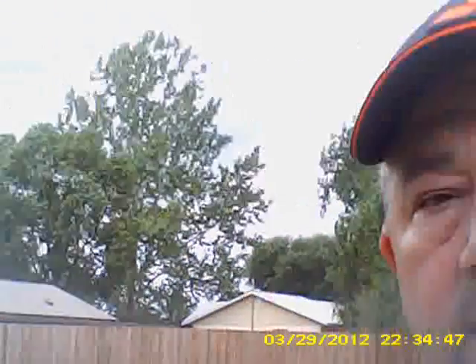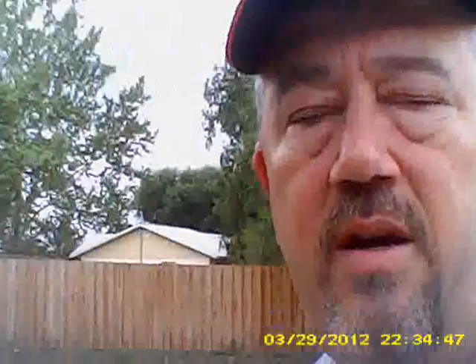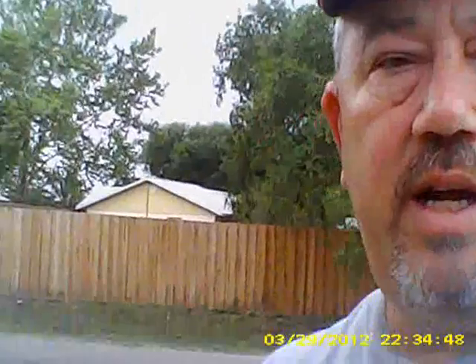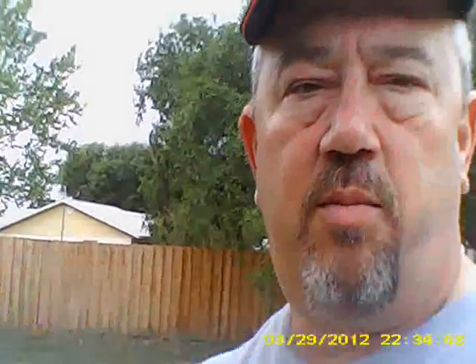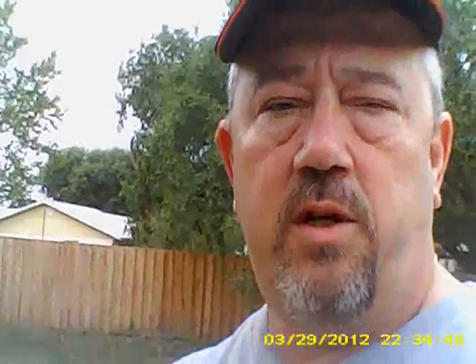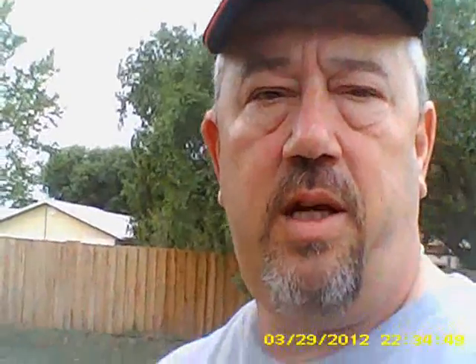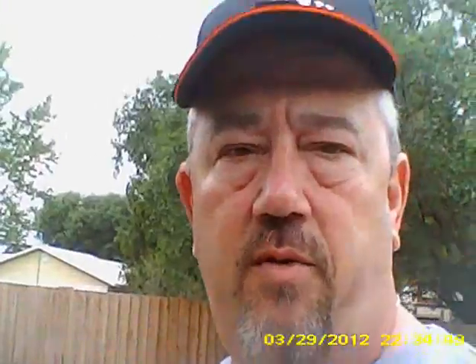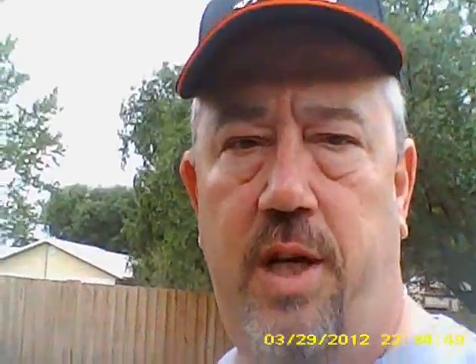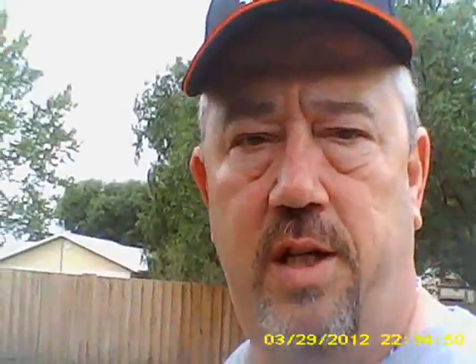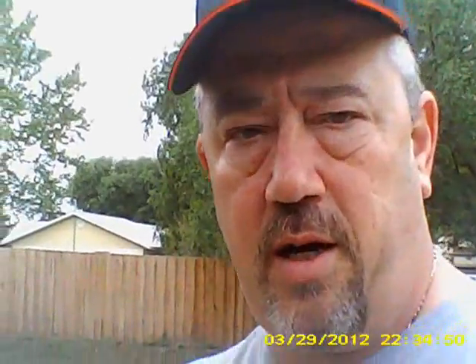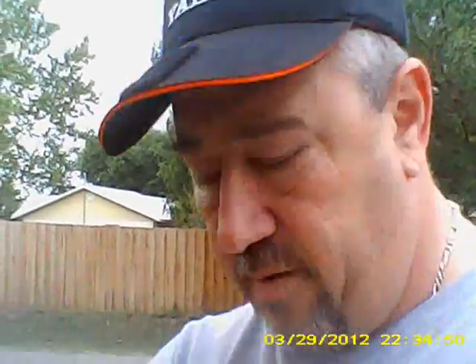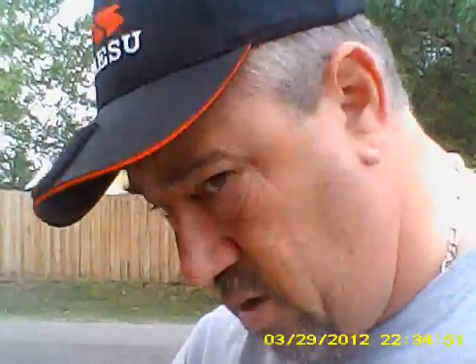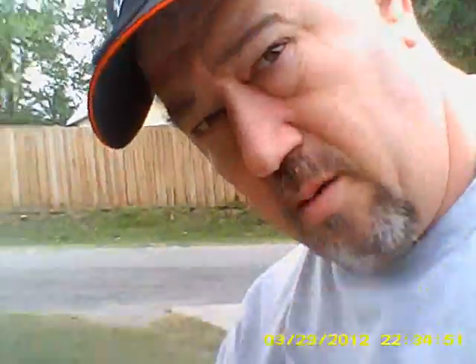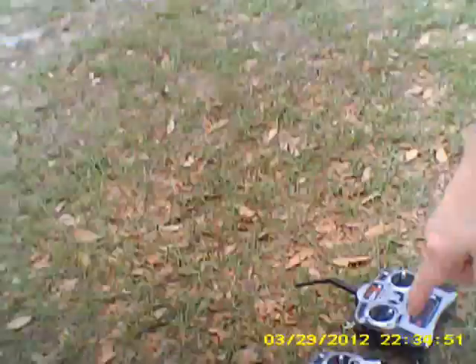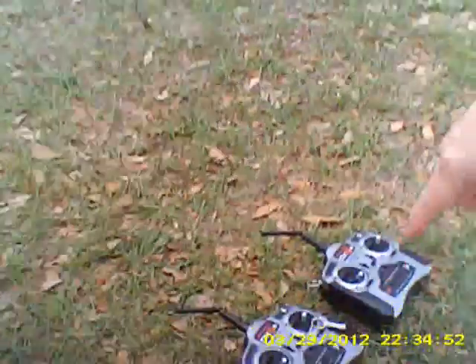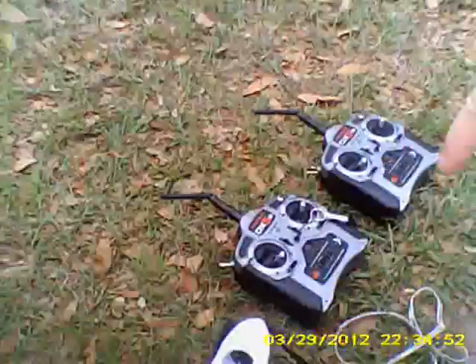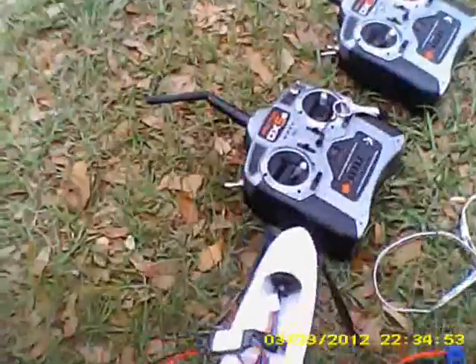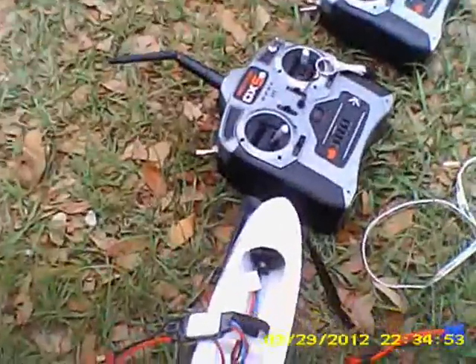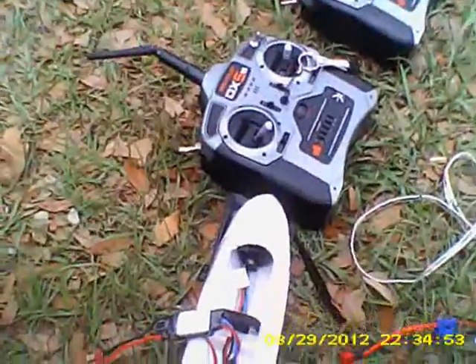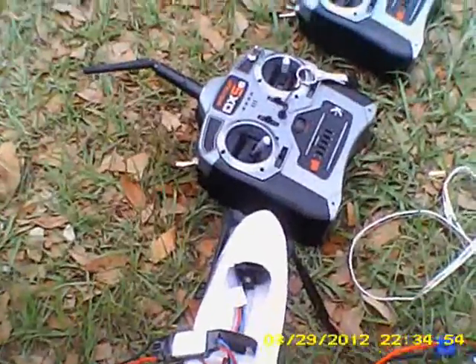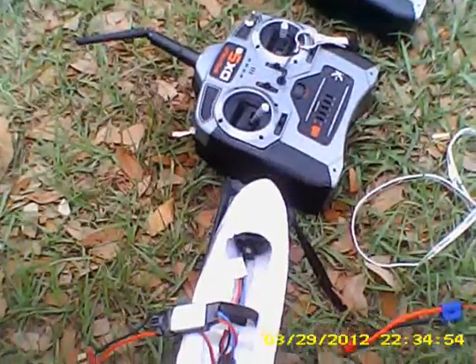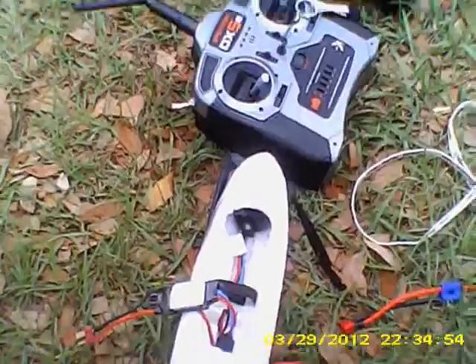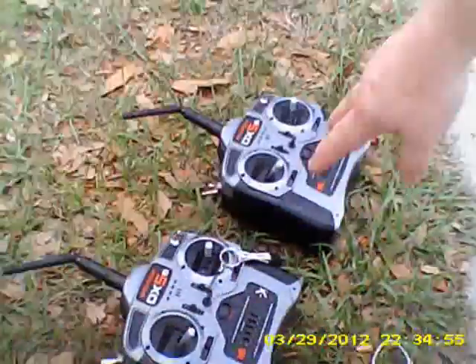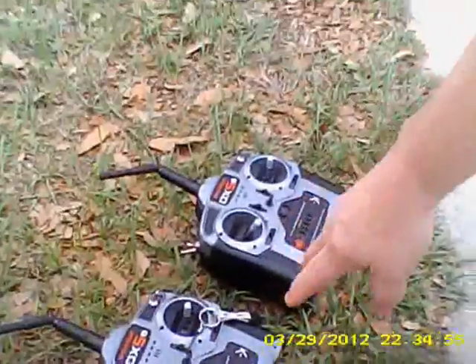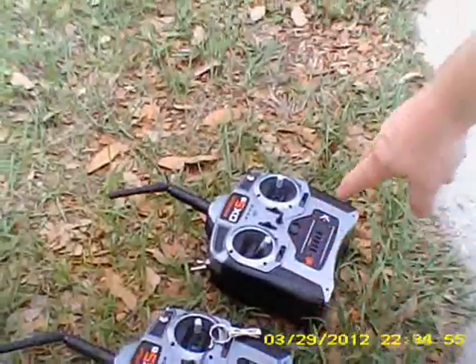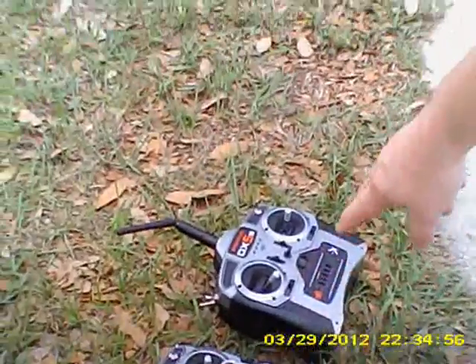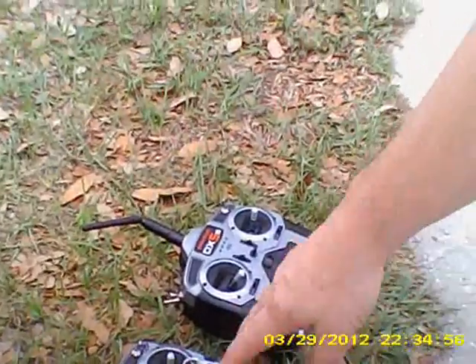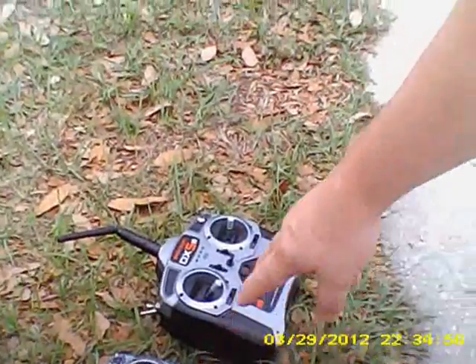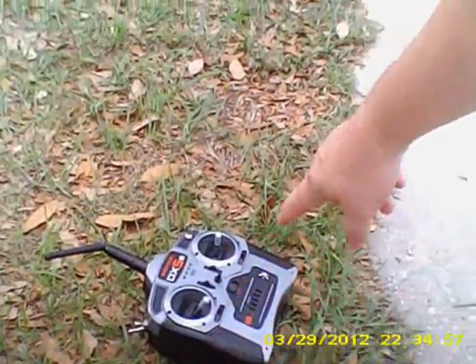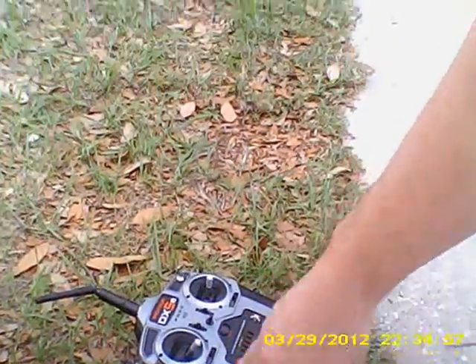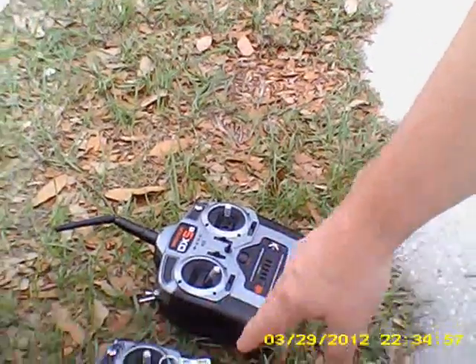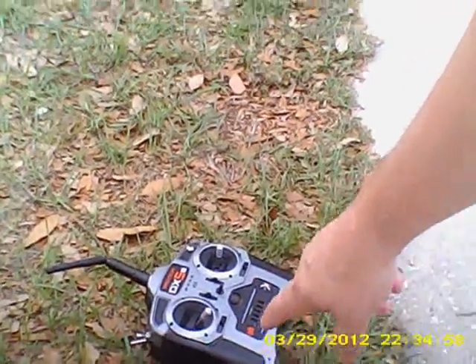Alright, Ken Peekman, KJ4CTZ. I have a Park Zone Radian here and two DX5E Spectrum transmitters.